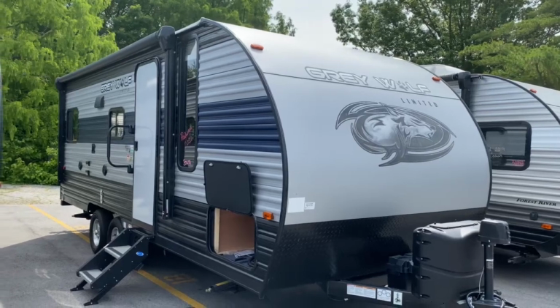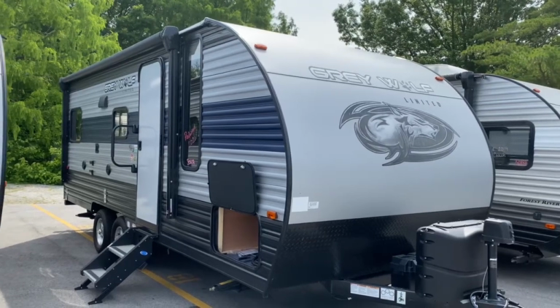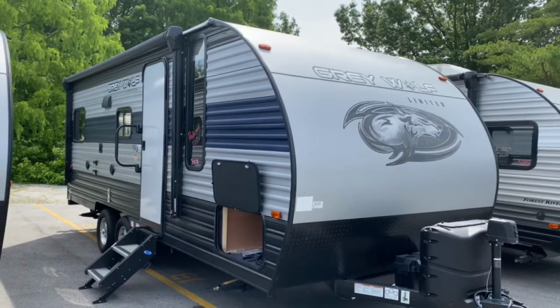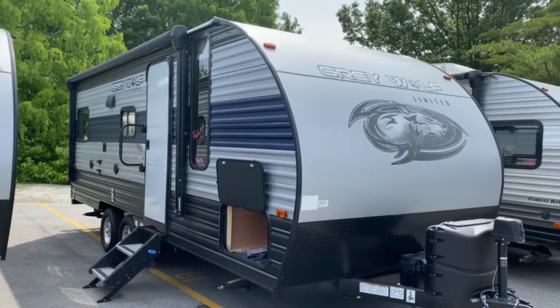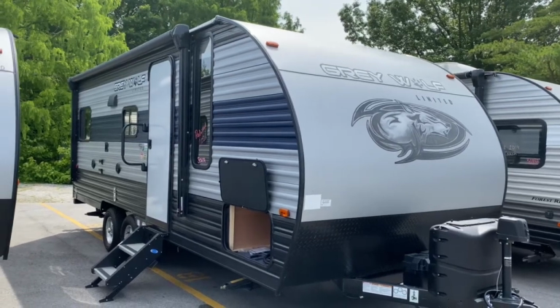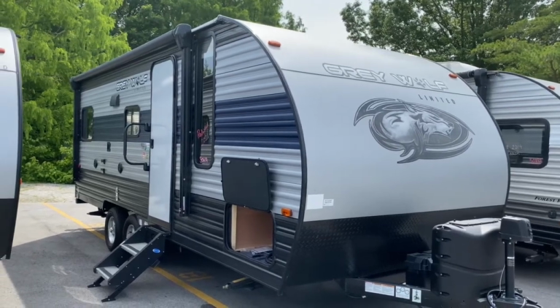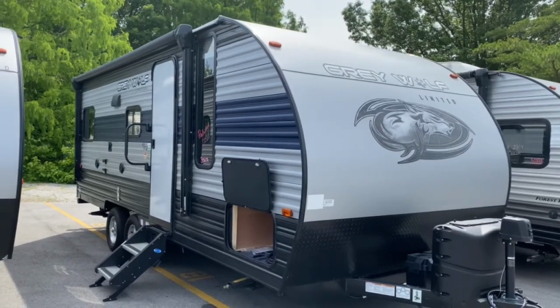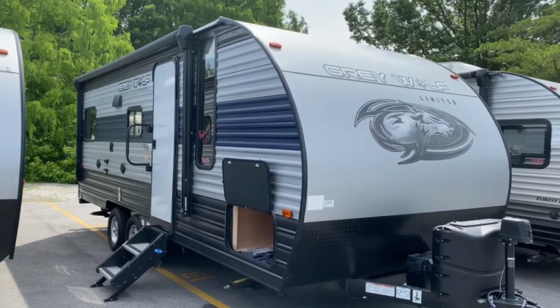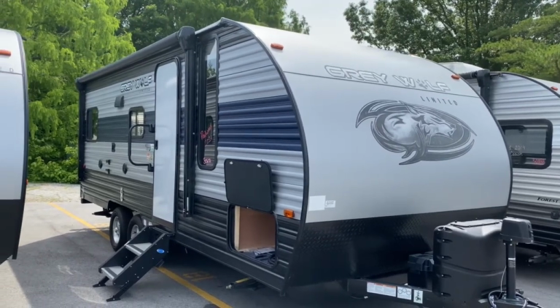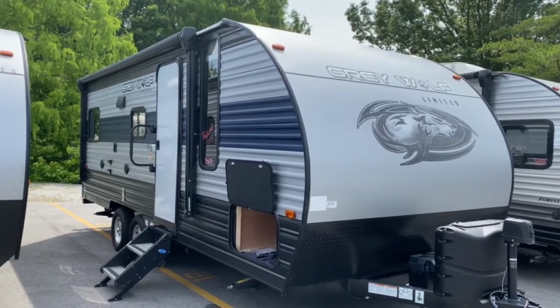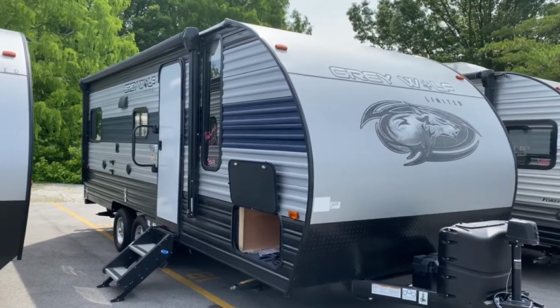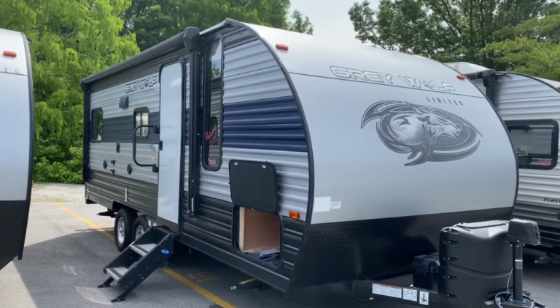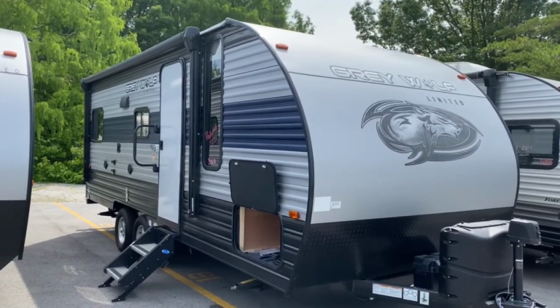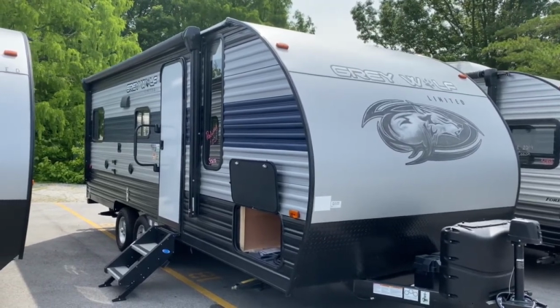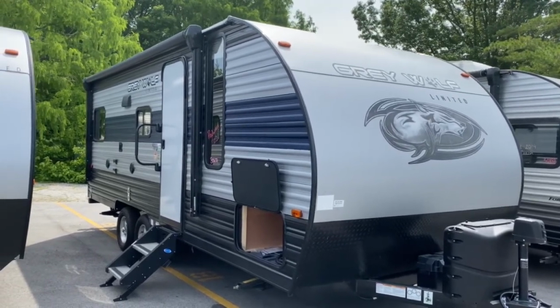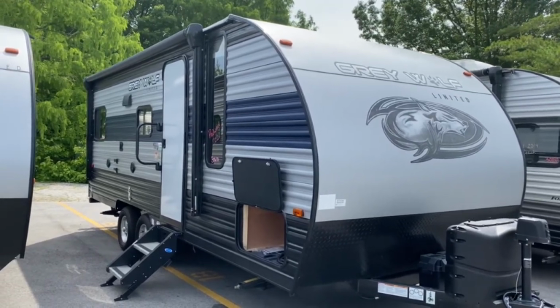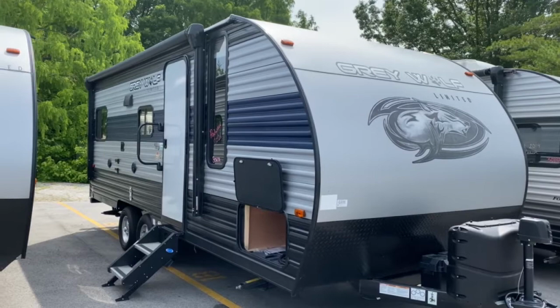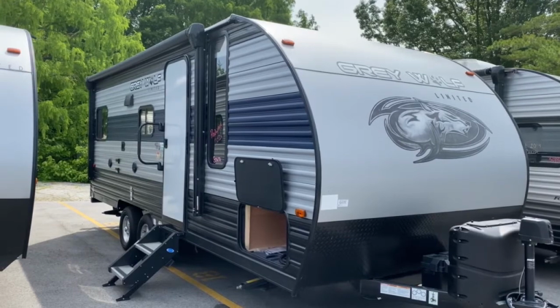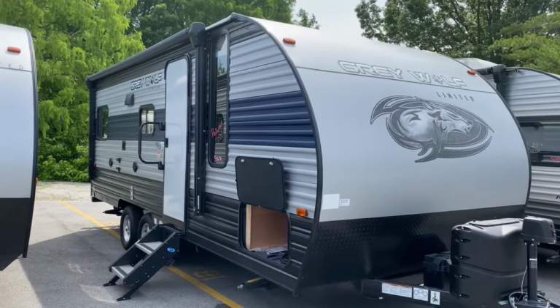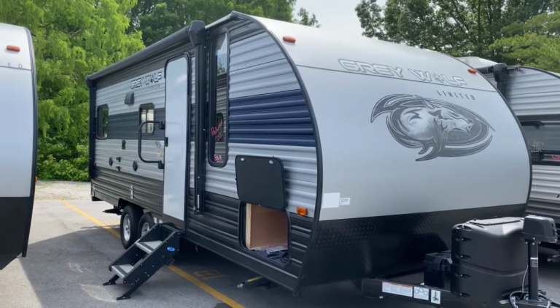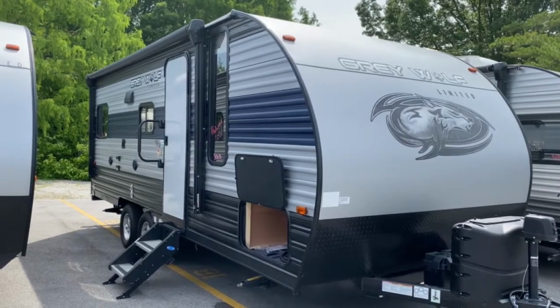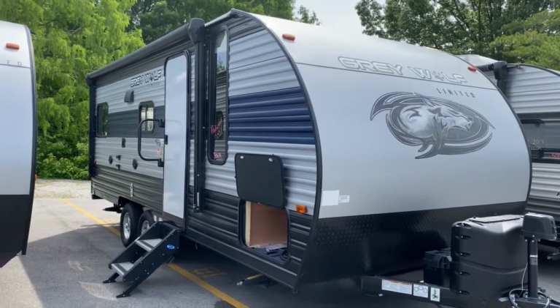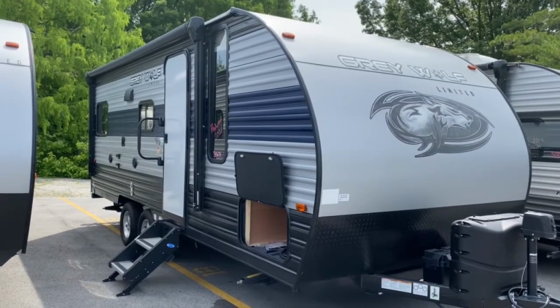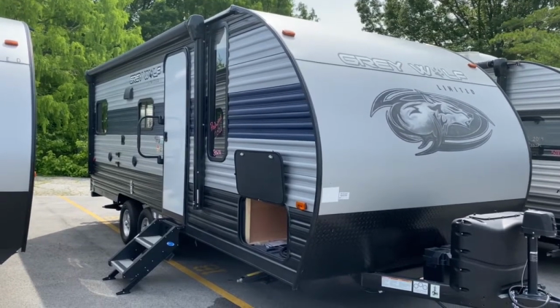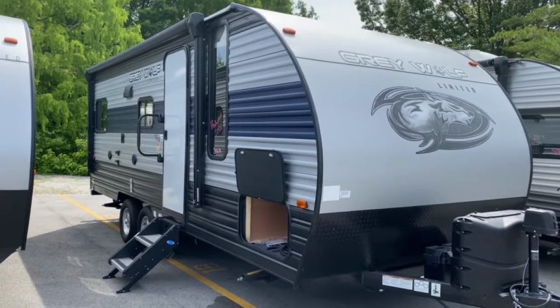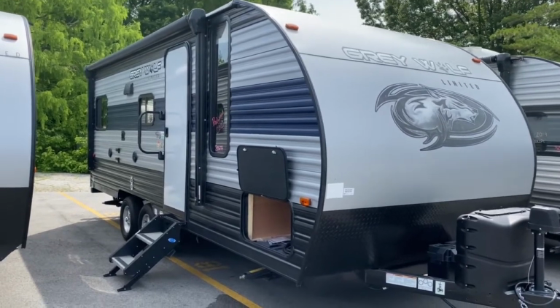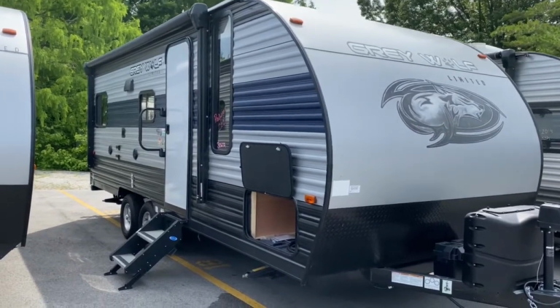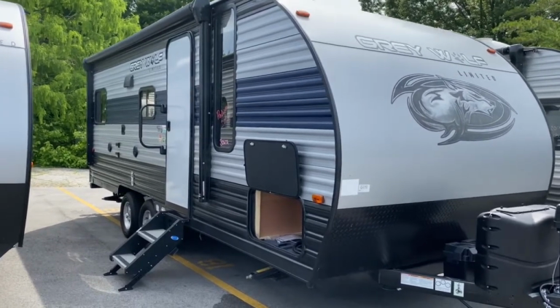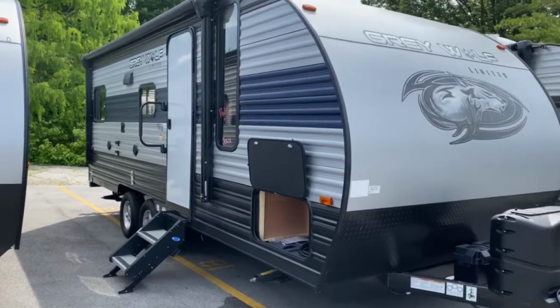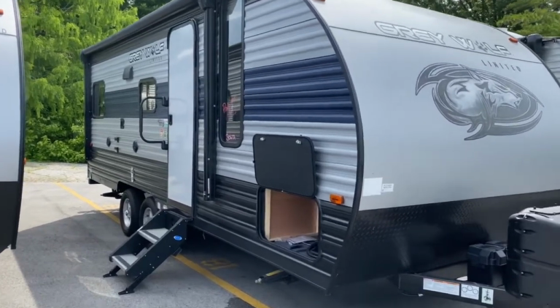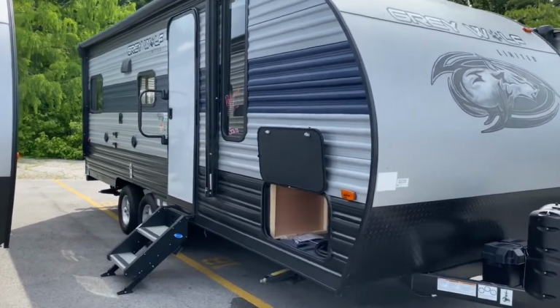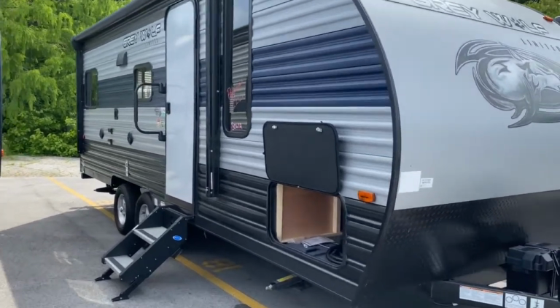Hey, it's Vicki with Tri-State RV in Anna, Illinois, and today I want to give you a look at this pre-owned 2021 Grey Wolf 20 RDSE.